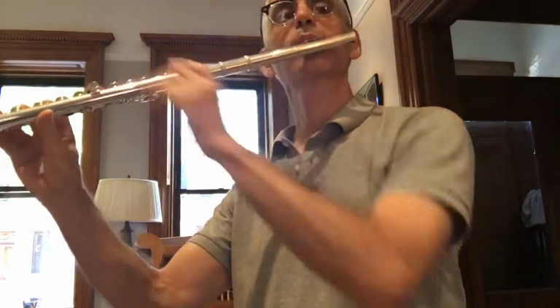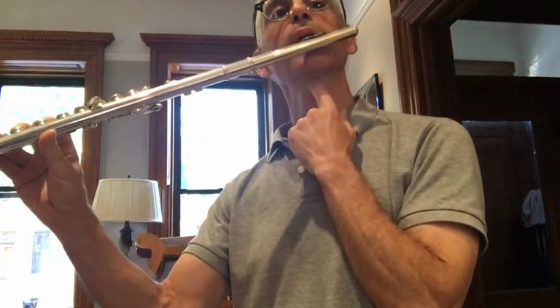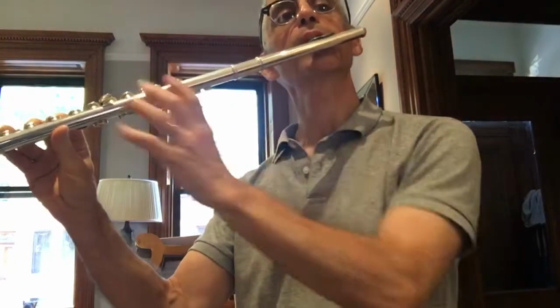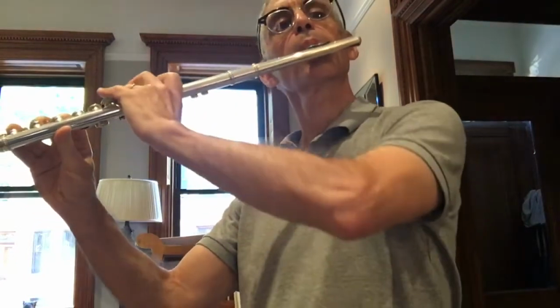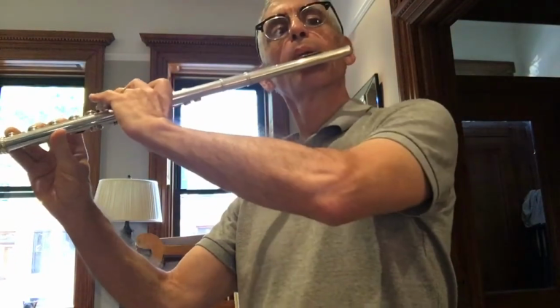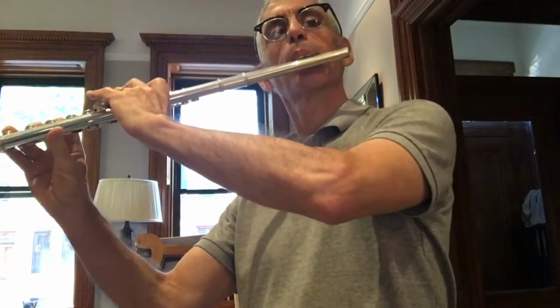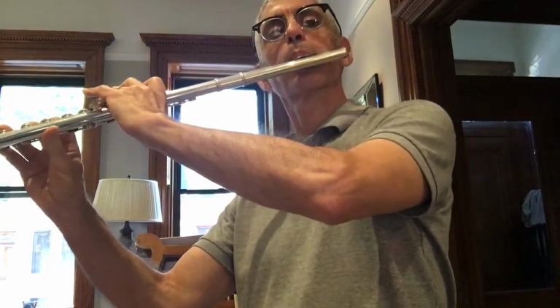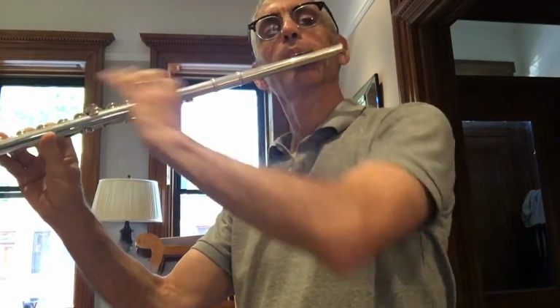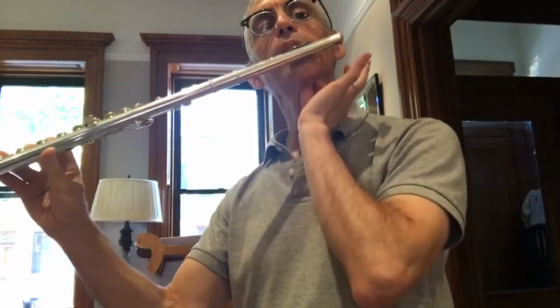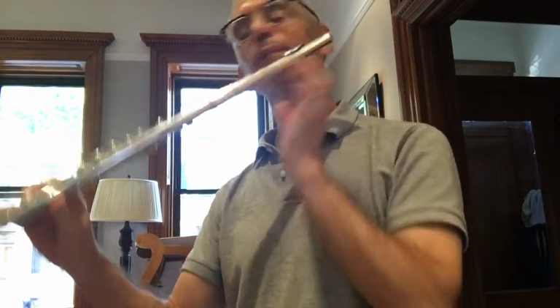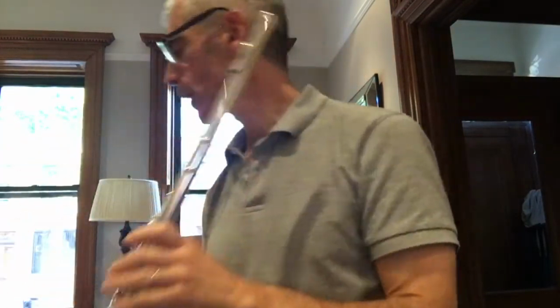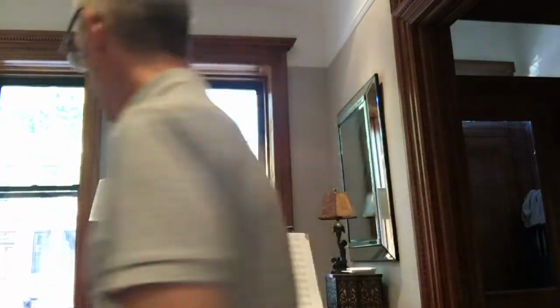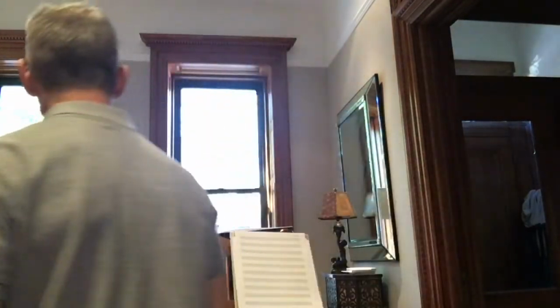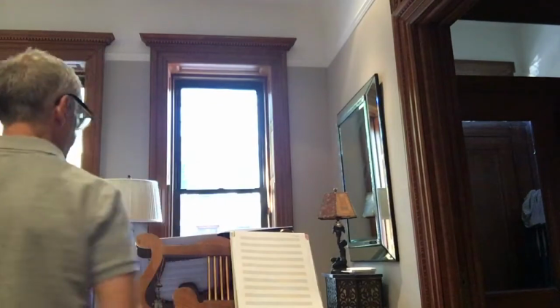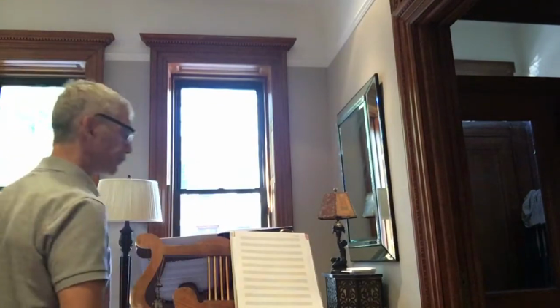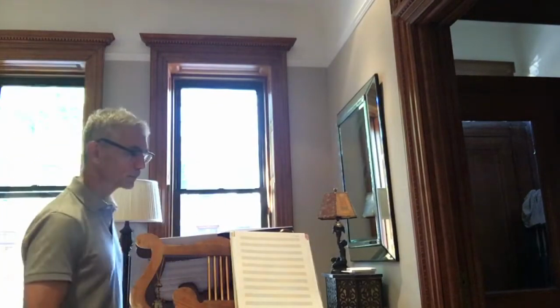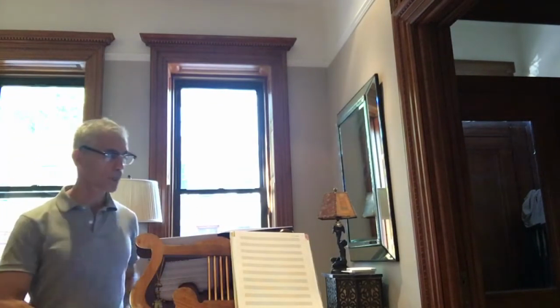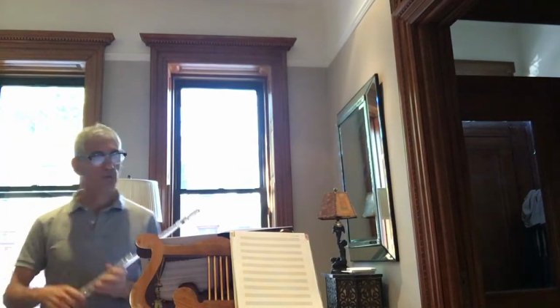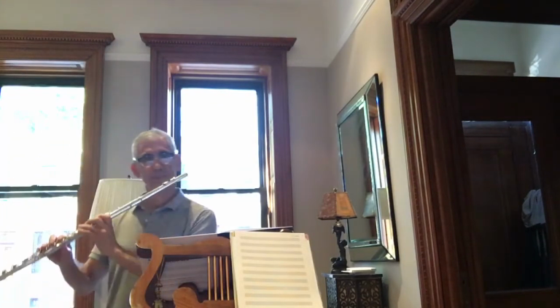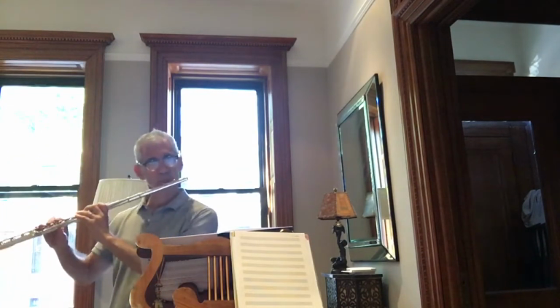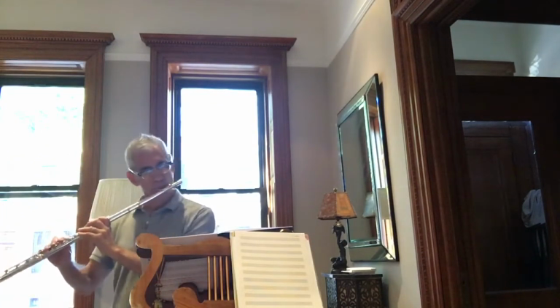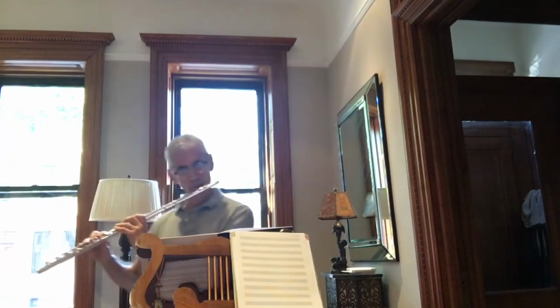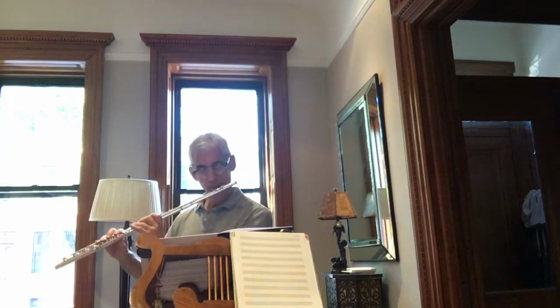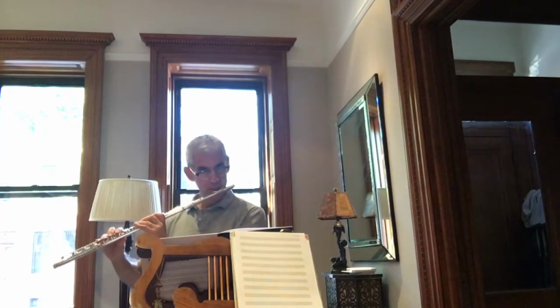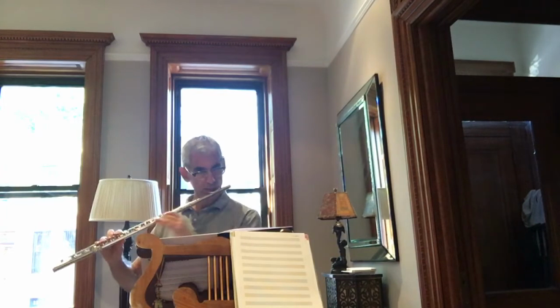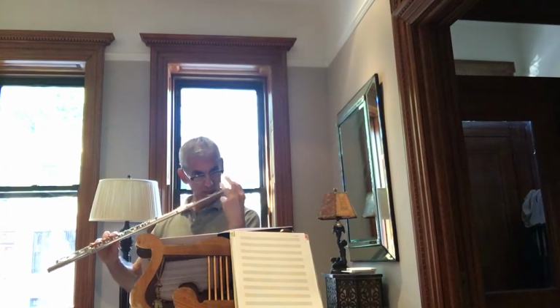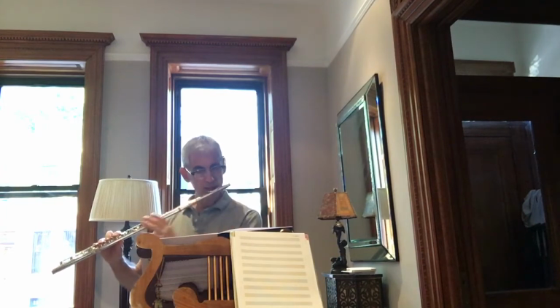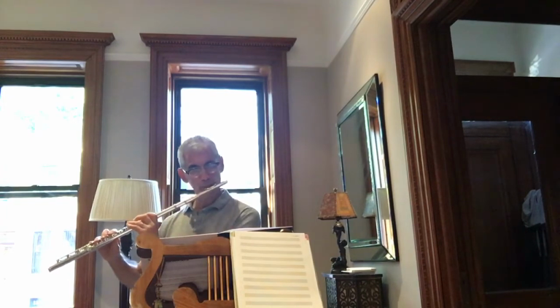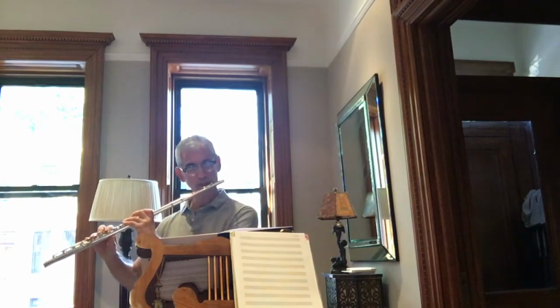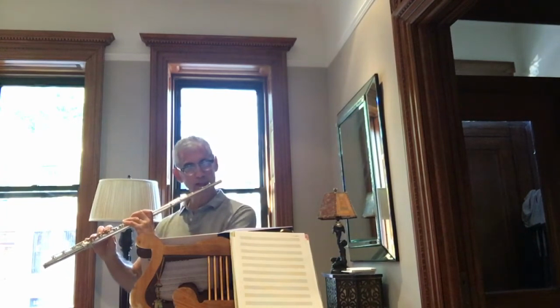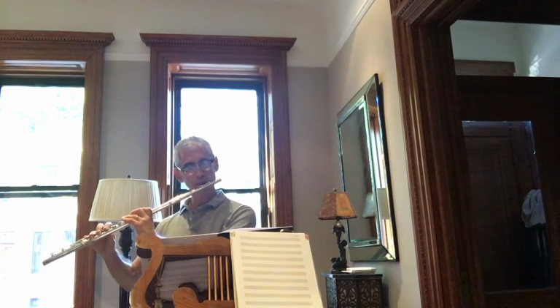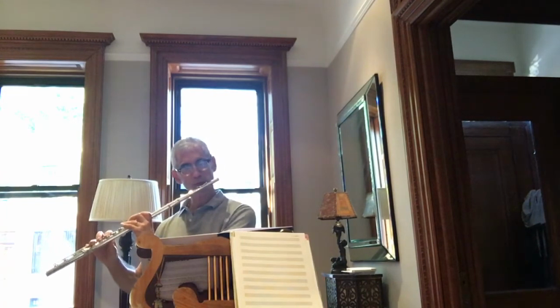I'm not doing this — I'm not pushing down. And there's some finger stuff that has to be at your left hand that has to stay stable. So, let's see what happens when I try this morning.